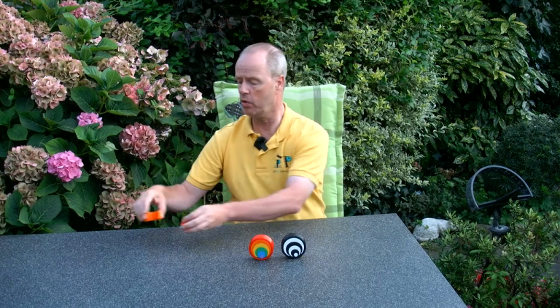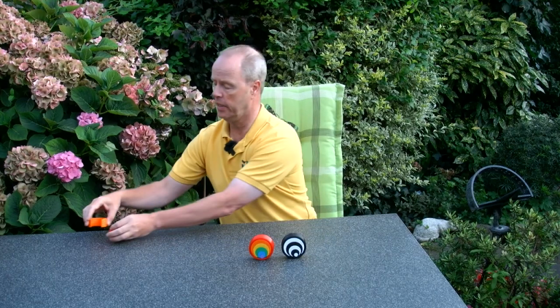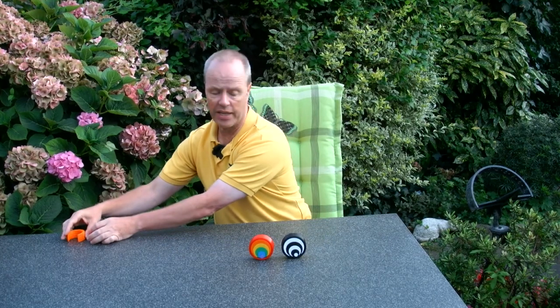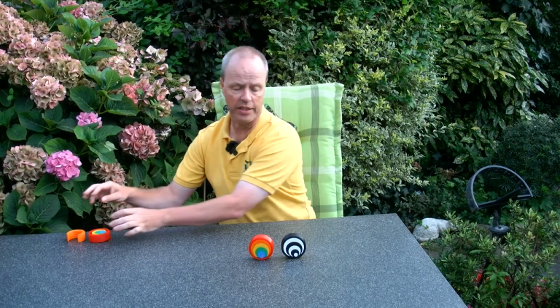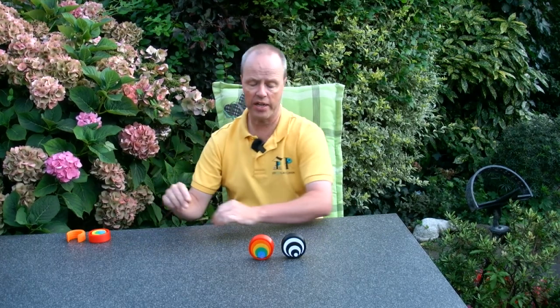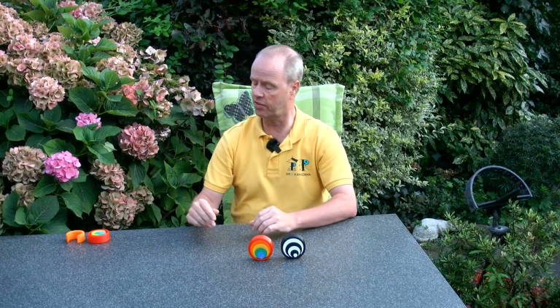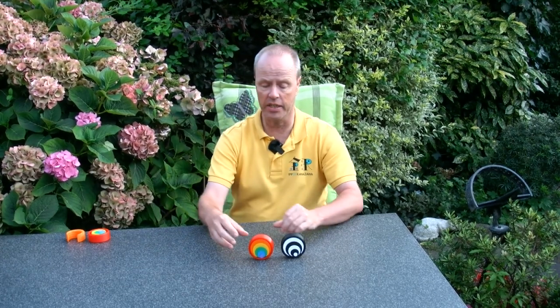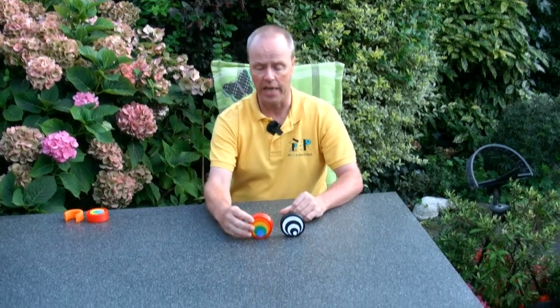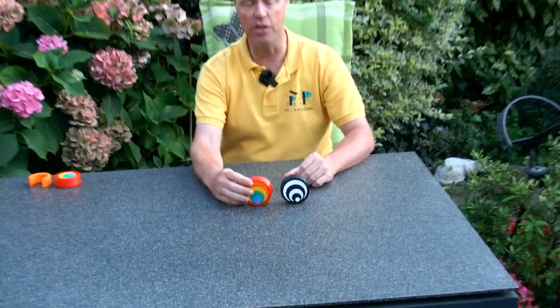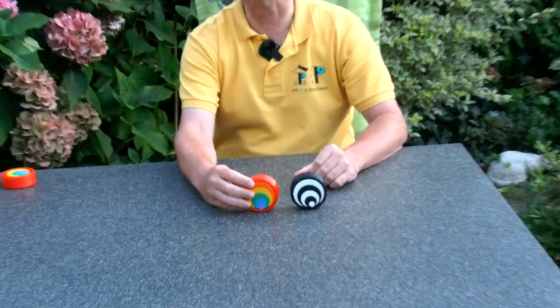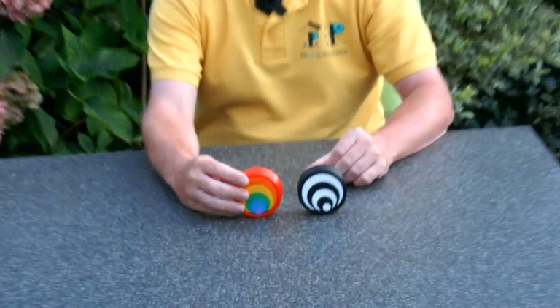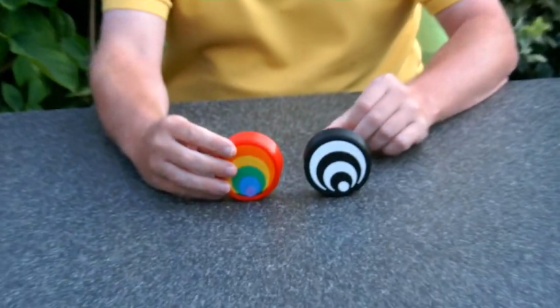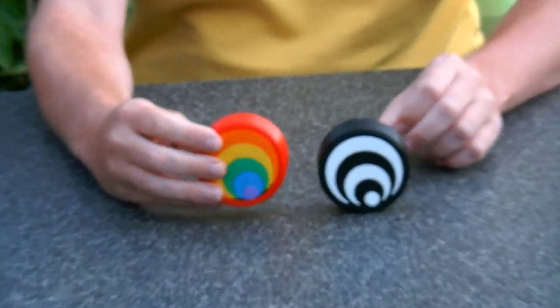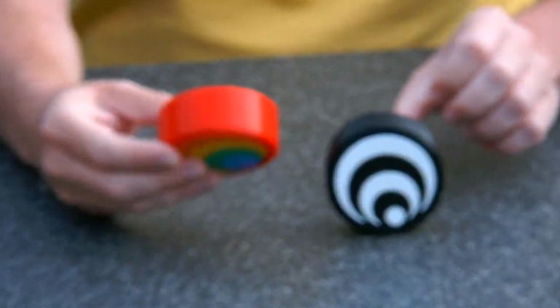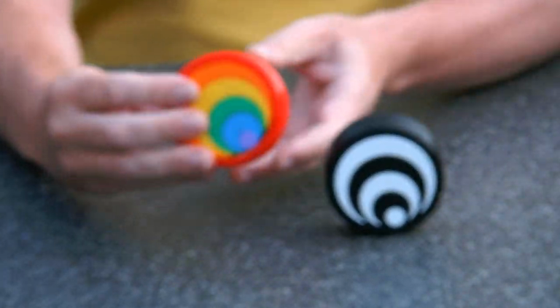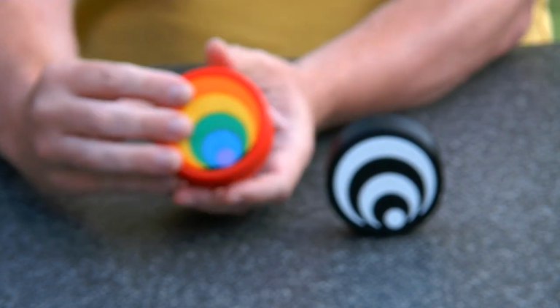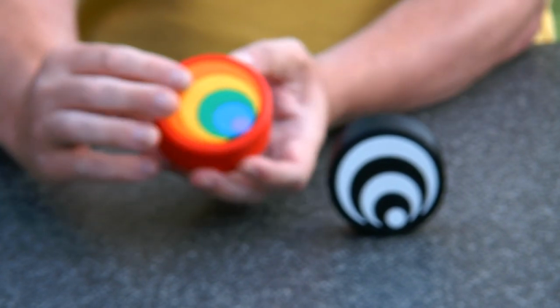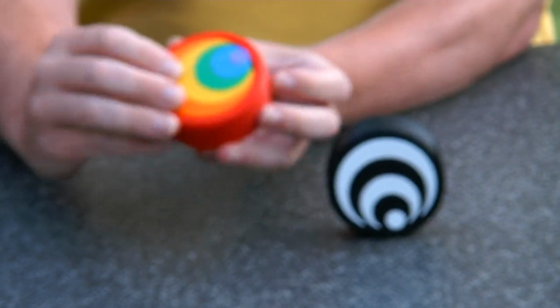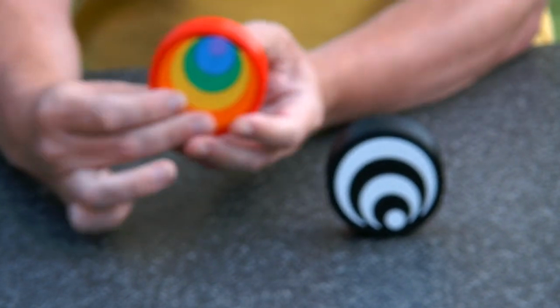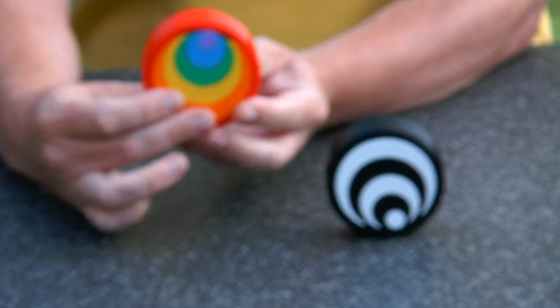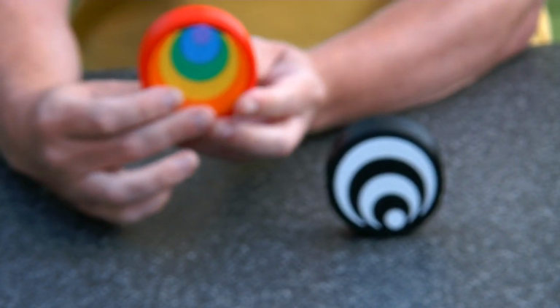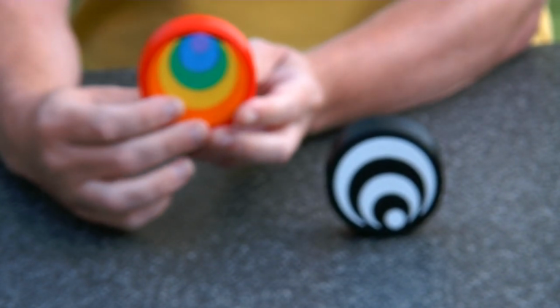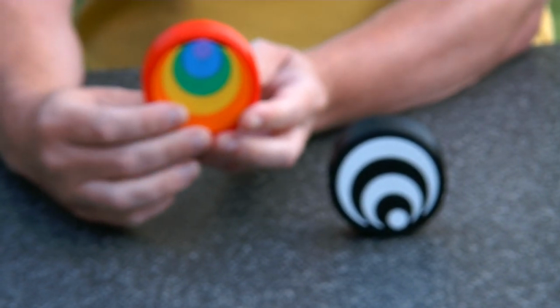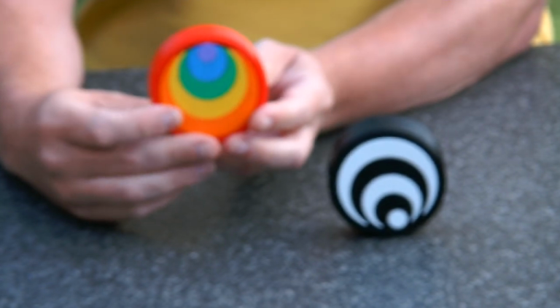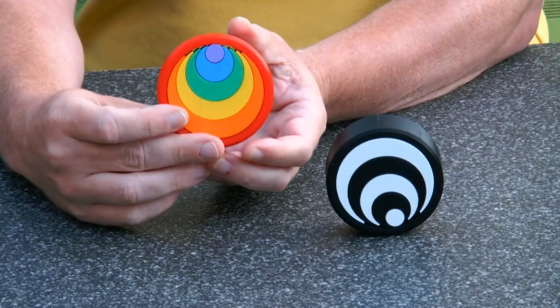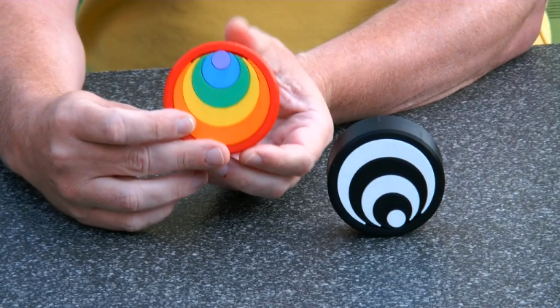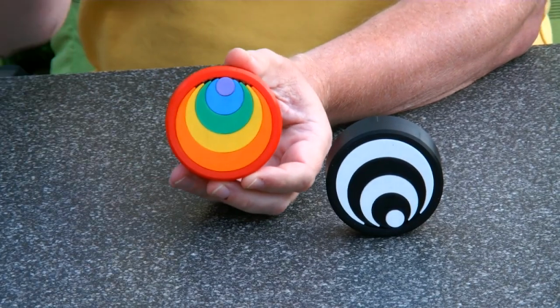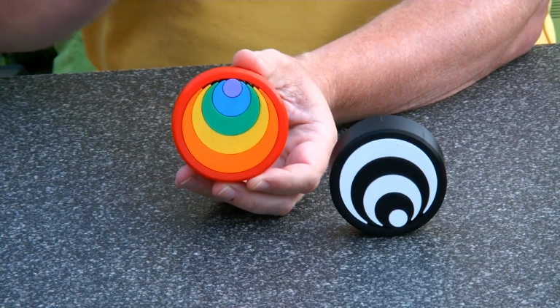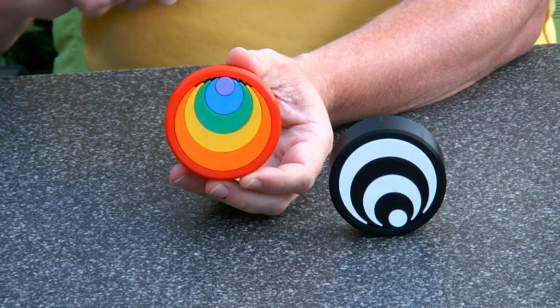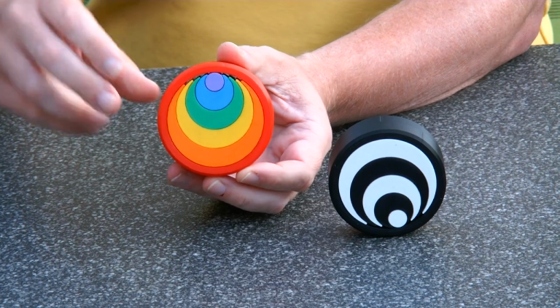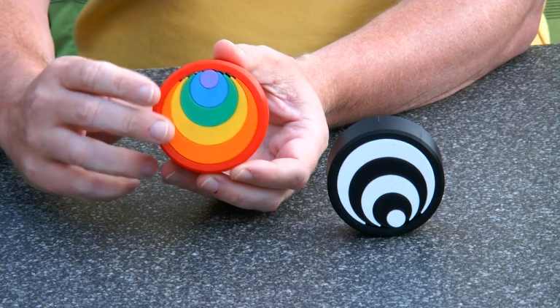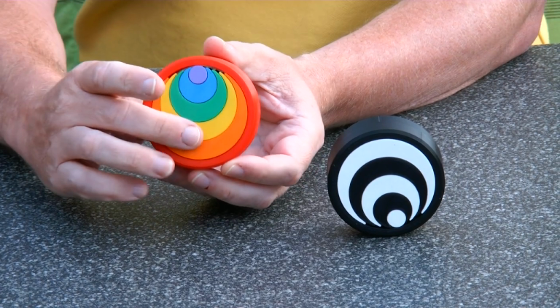So instead I designed a new version of the same toy. As you can see, it has the same rainbow pattern, and I also have a black and white one.